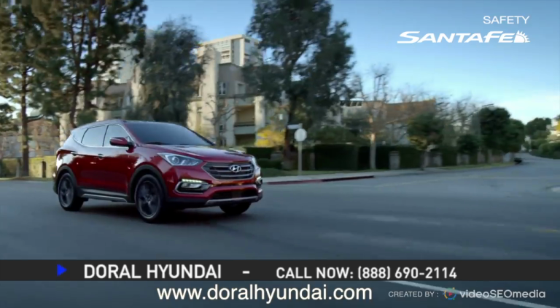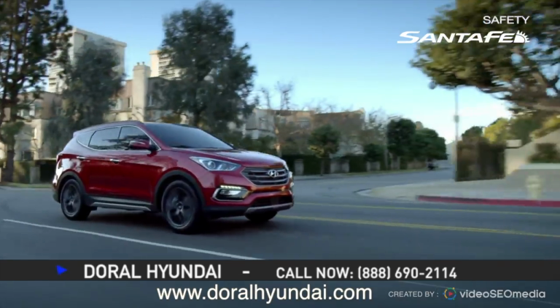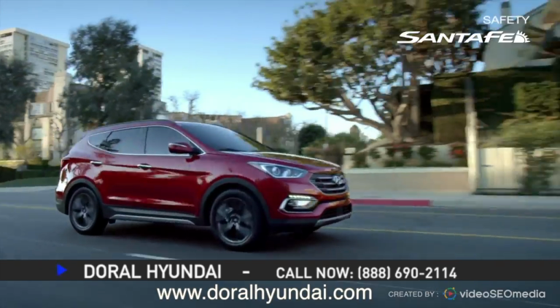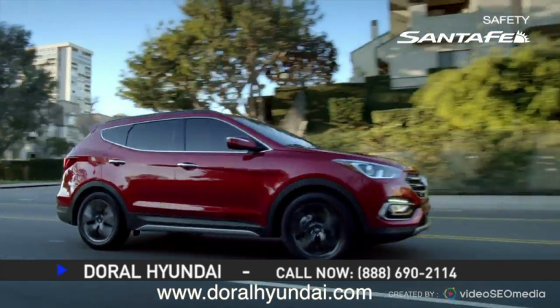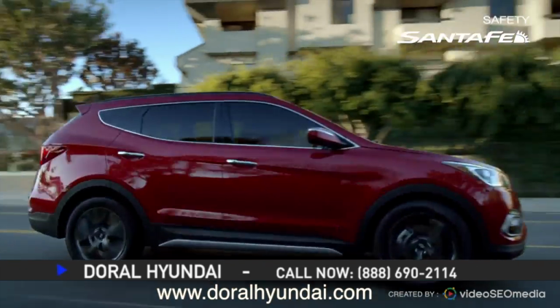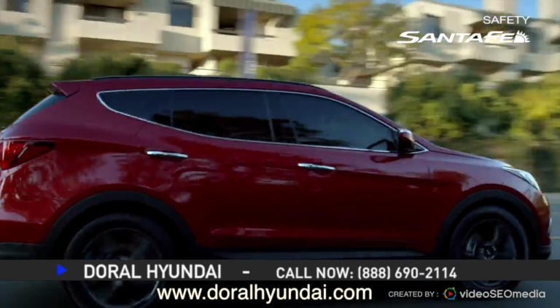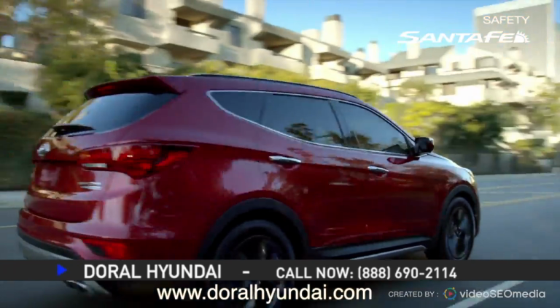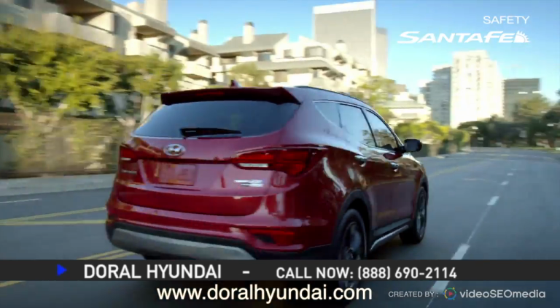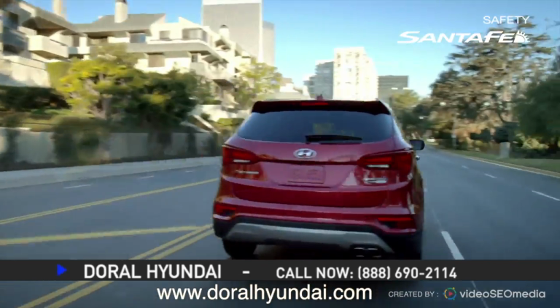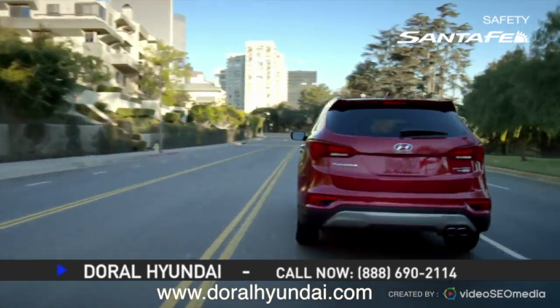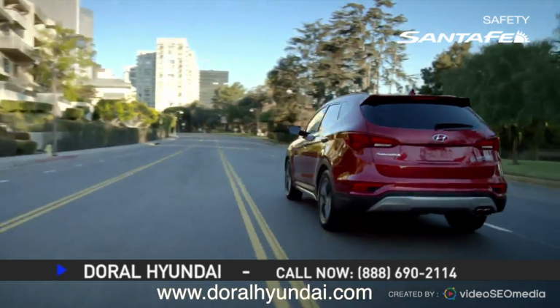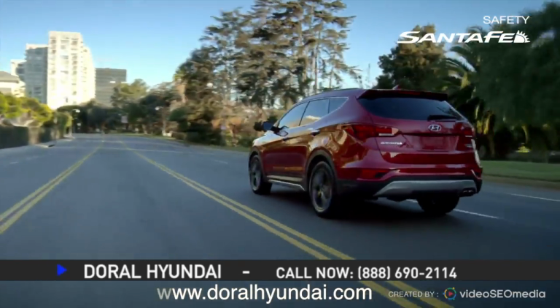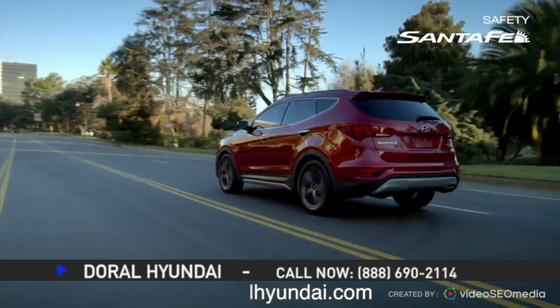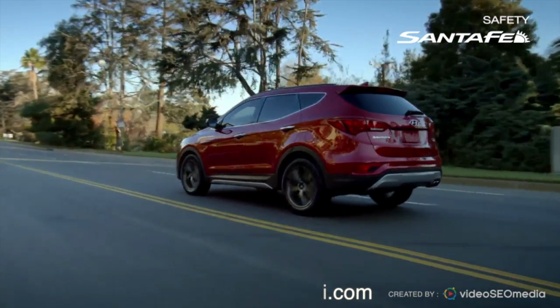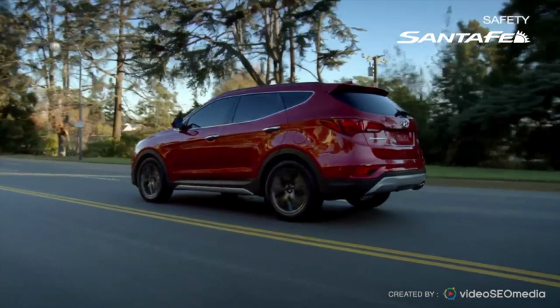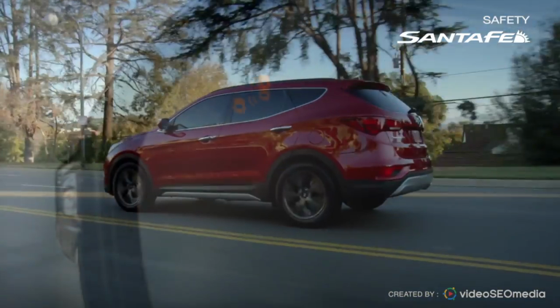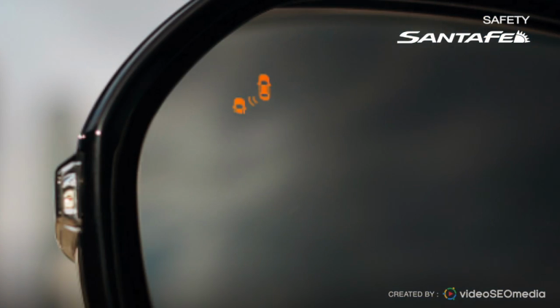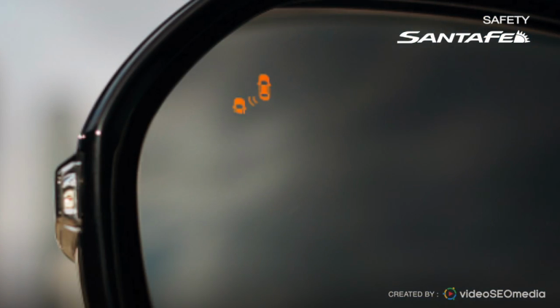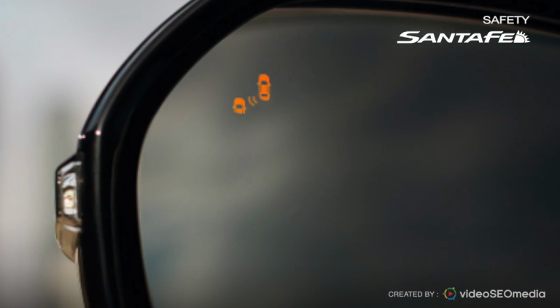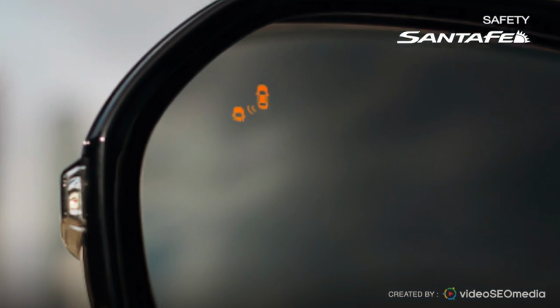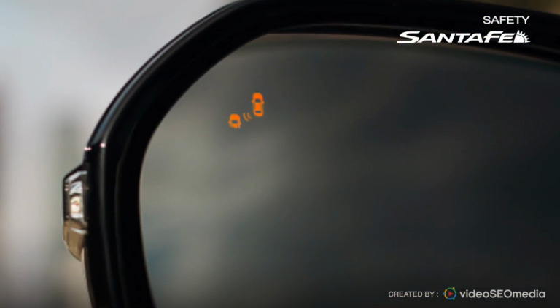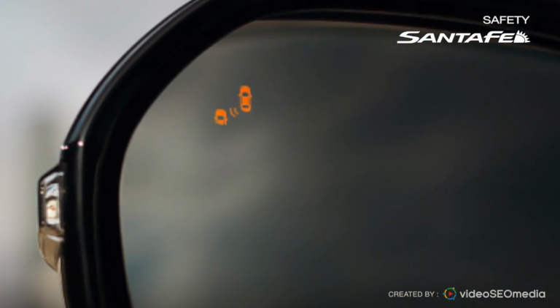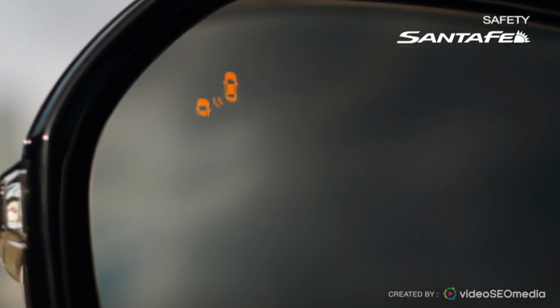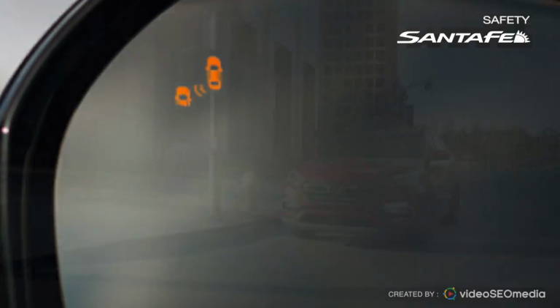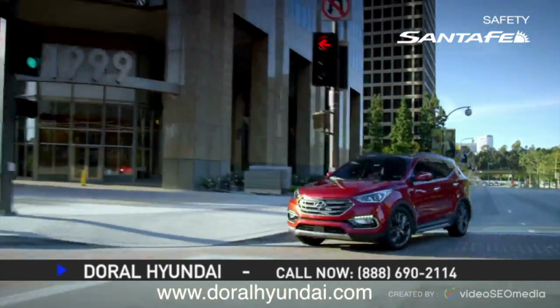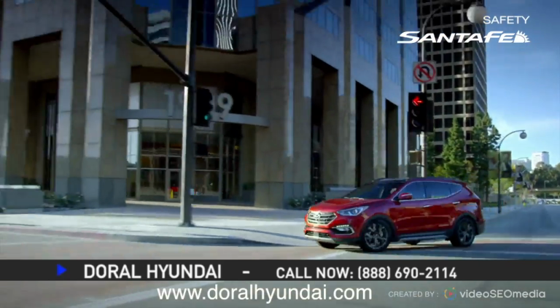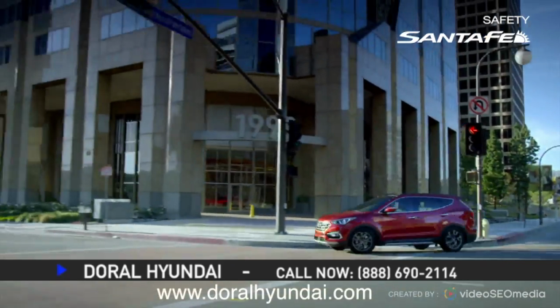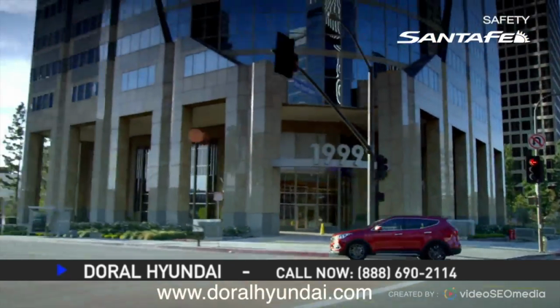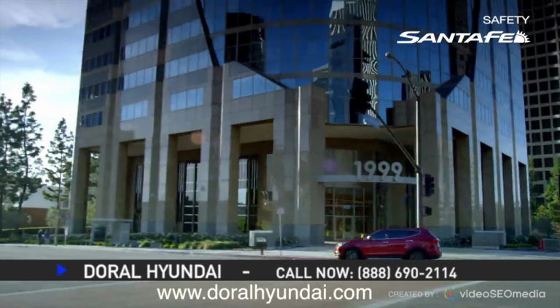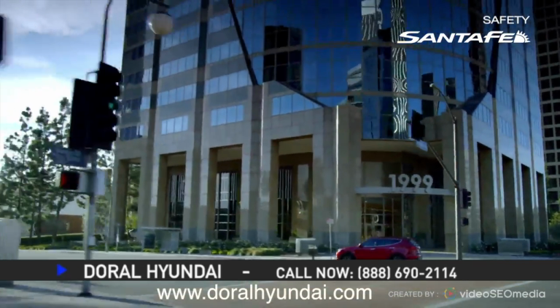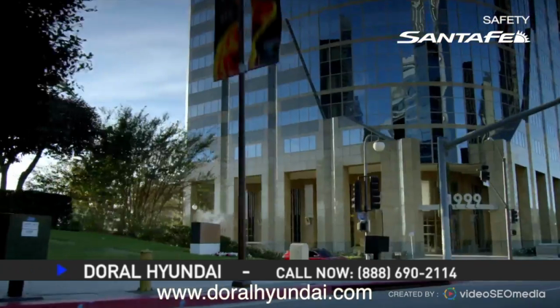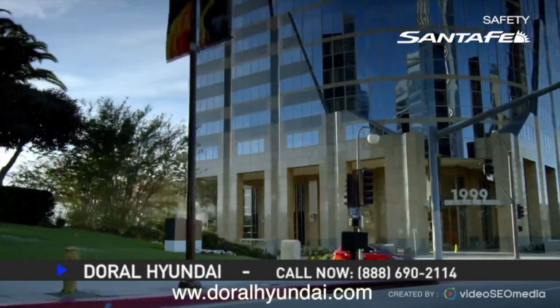Our strategy for safer driving starts the moment you back out of your driveway. When reverse gear is selected, rear cross traffic alert helps warn the driver of vehicles approaching from the side. Once you're moving forward, electronic stability control, ESC, uses sensors to keep you on course.